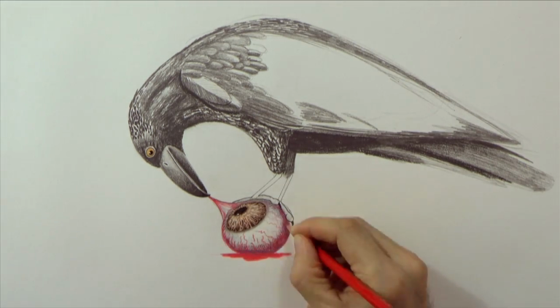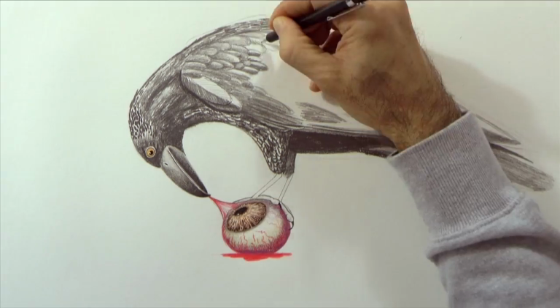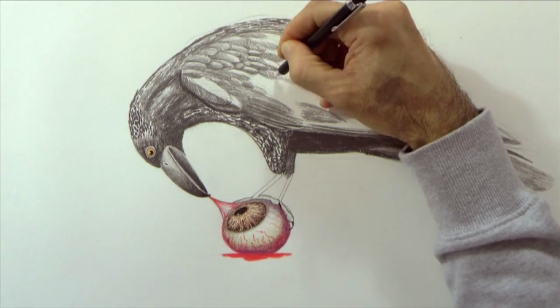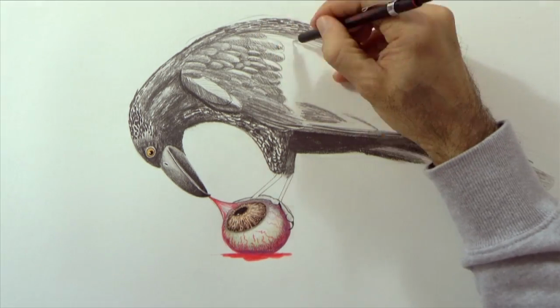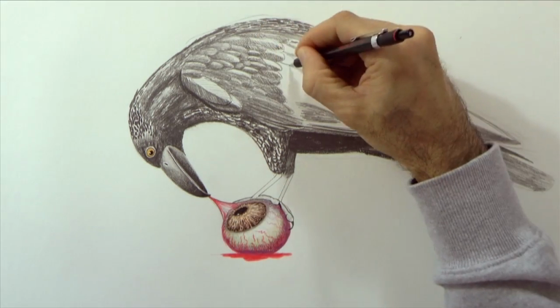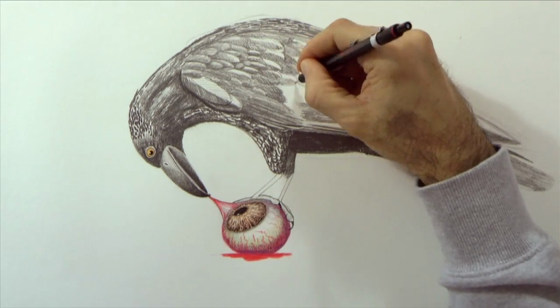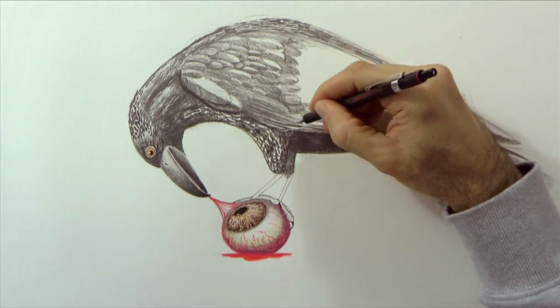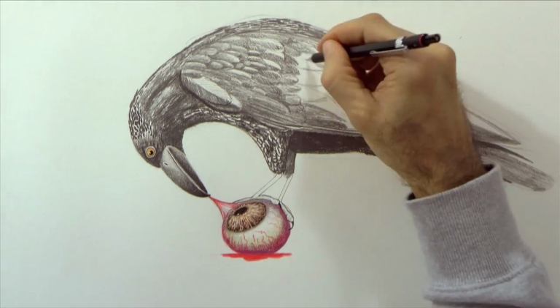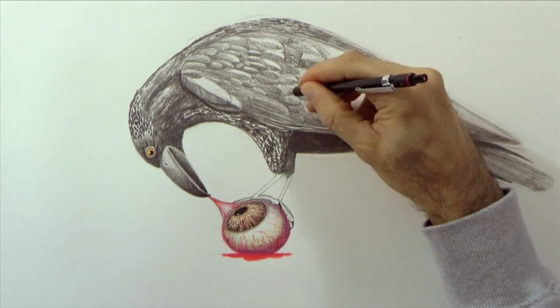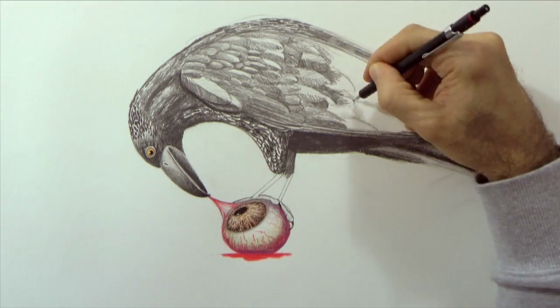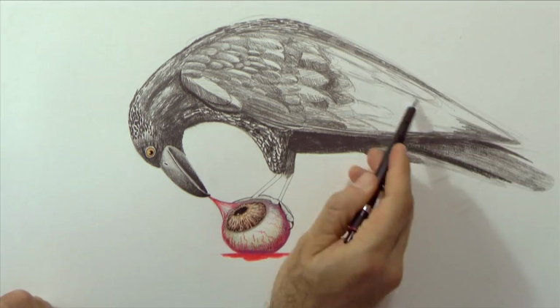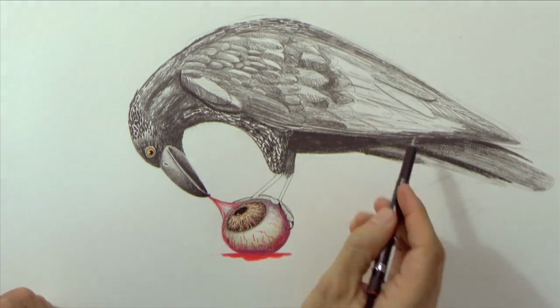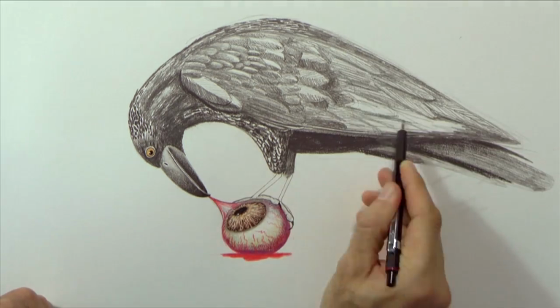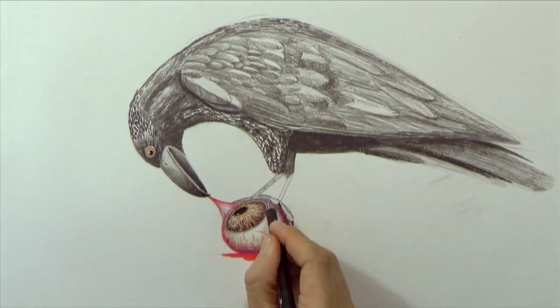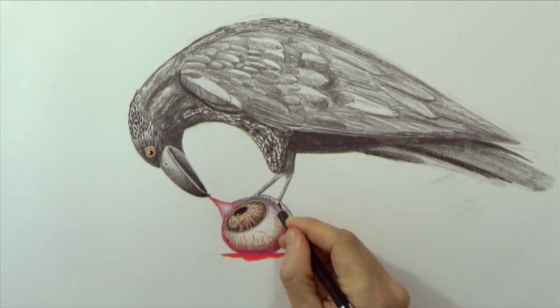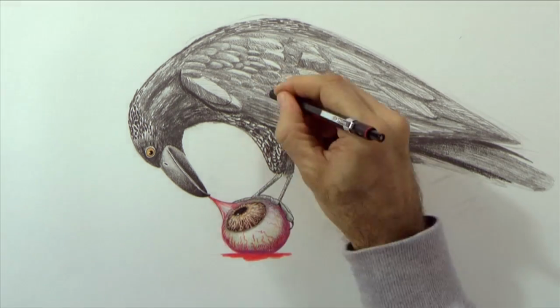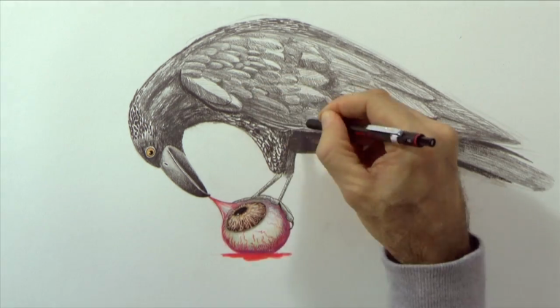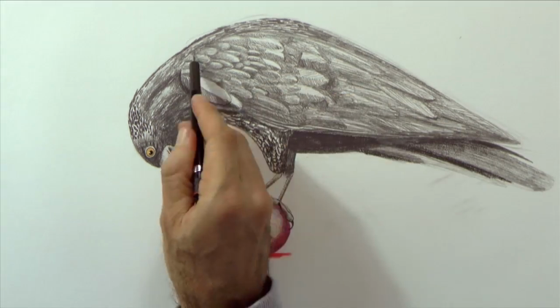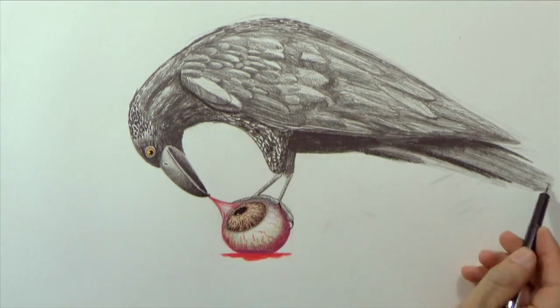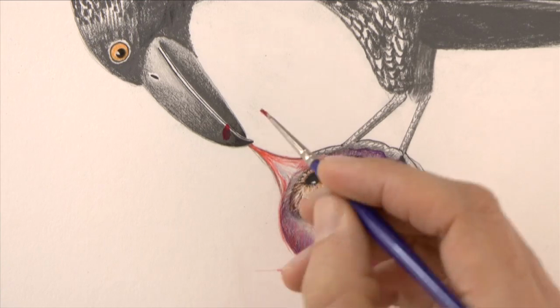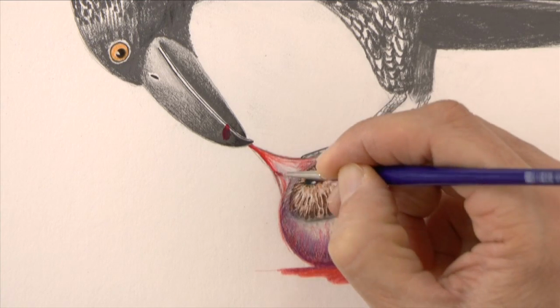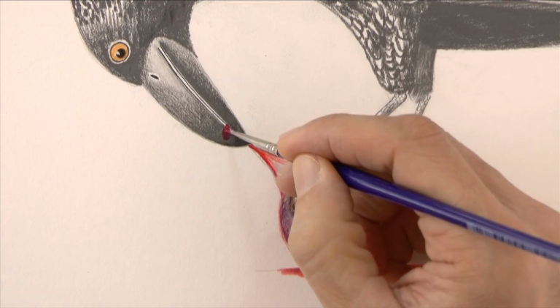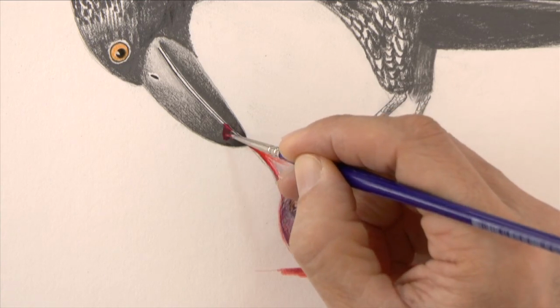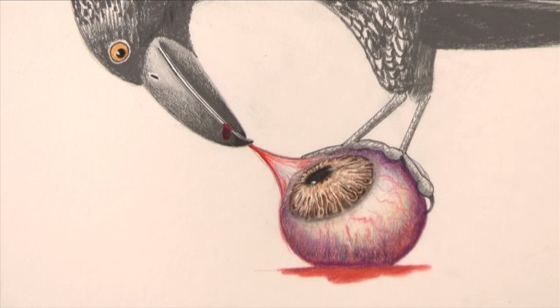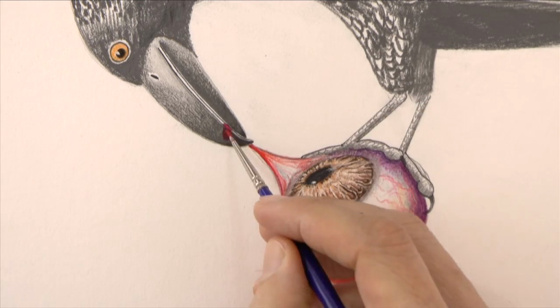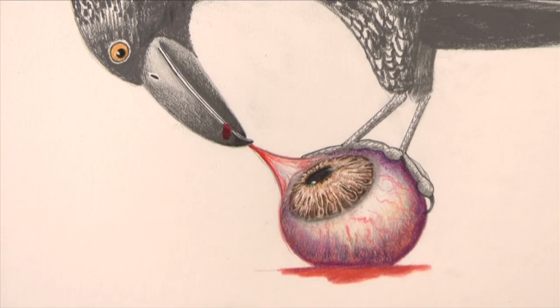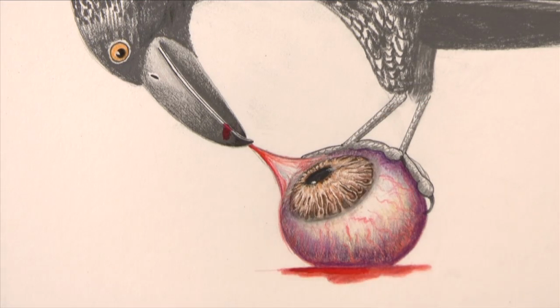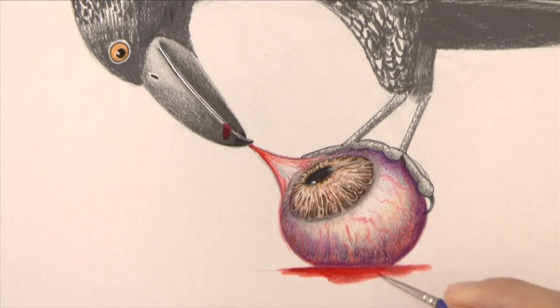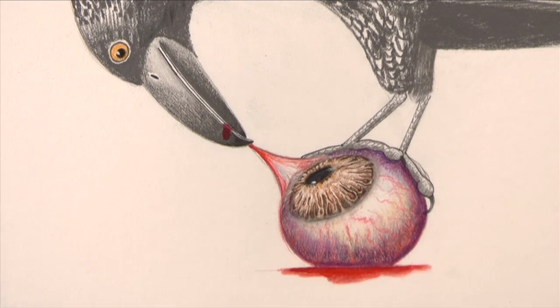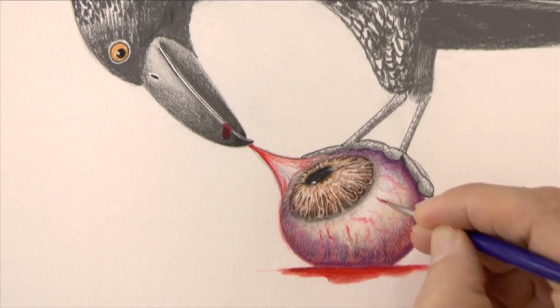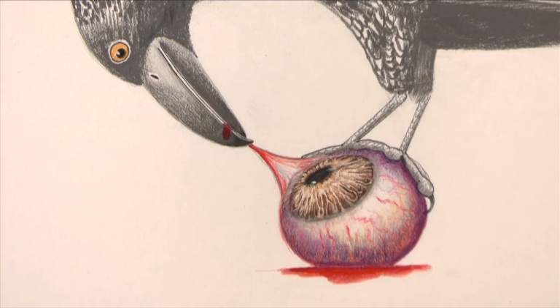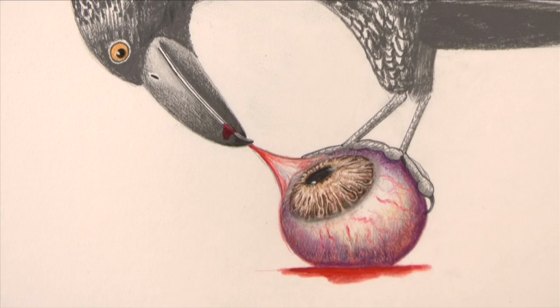Let's continue with the feathers. We can use some acrylic paint to reinforce the red and to give some white reflections.